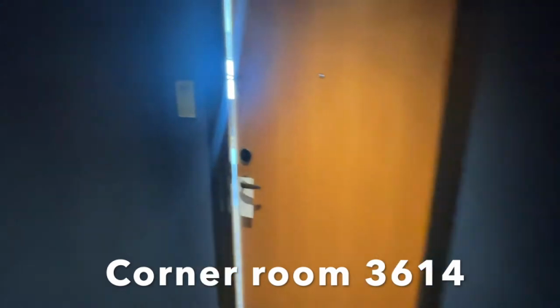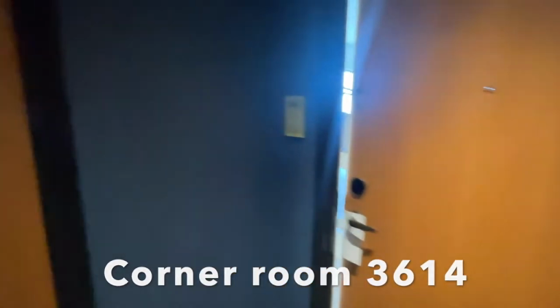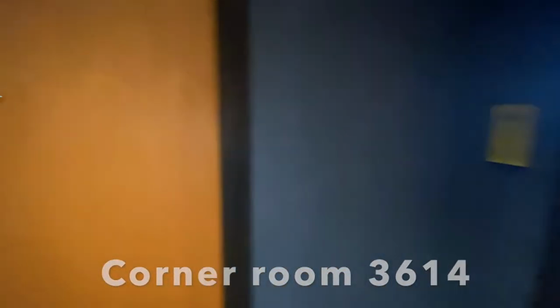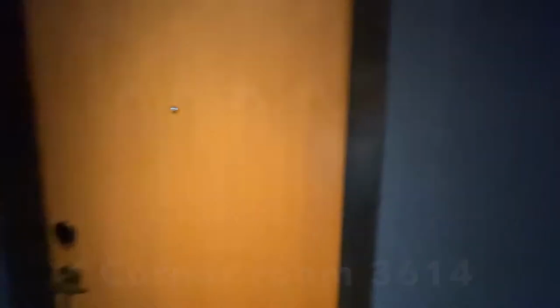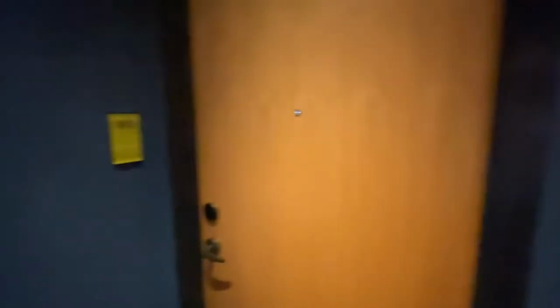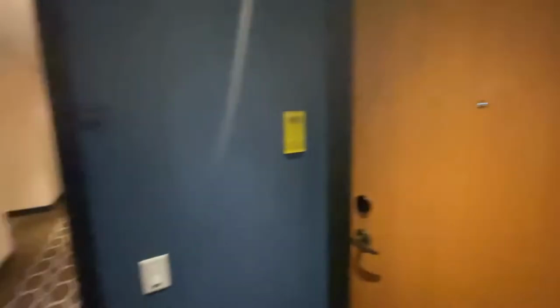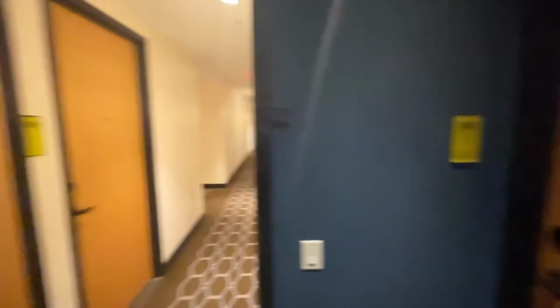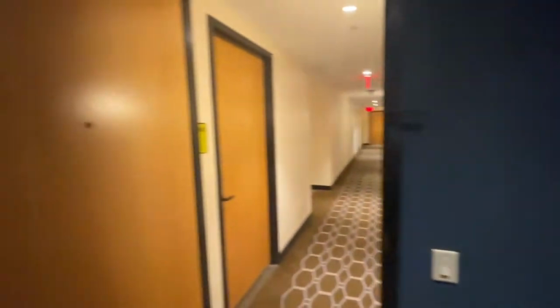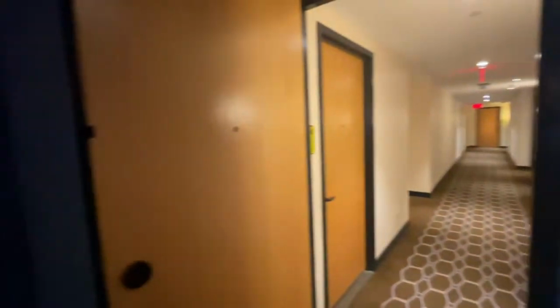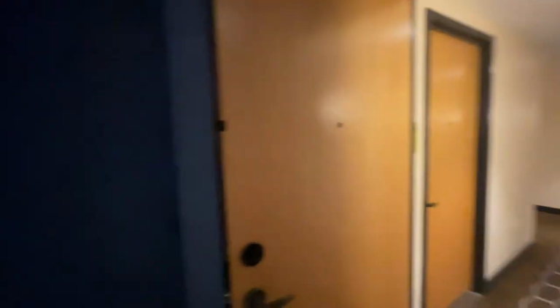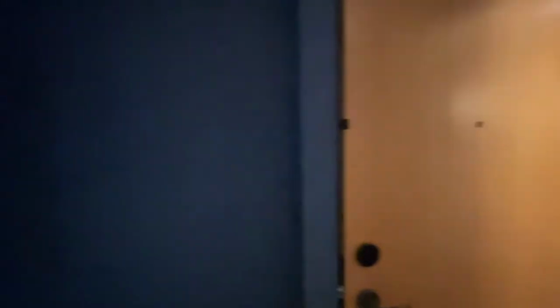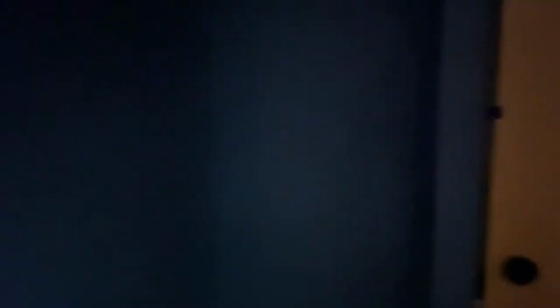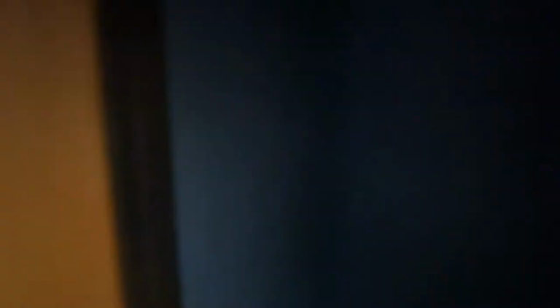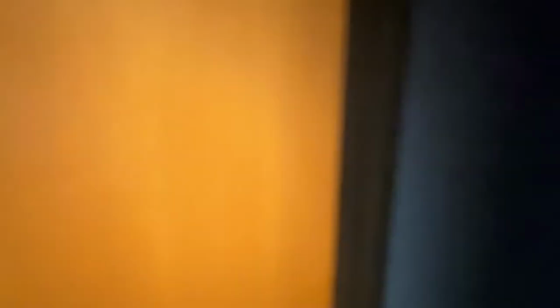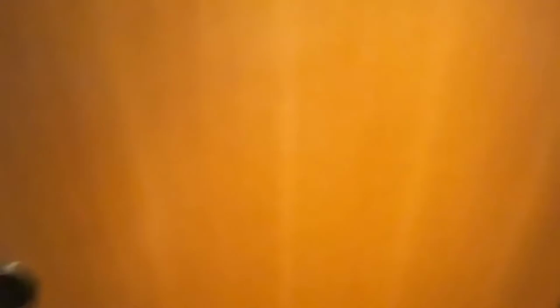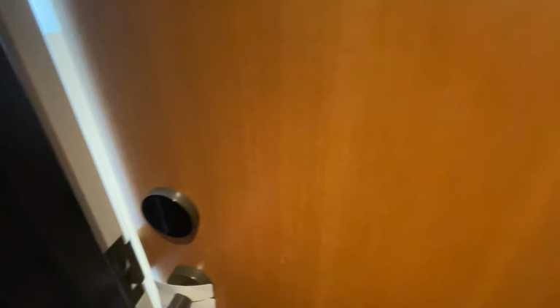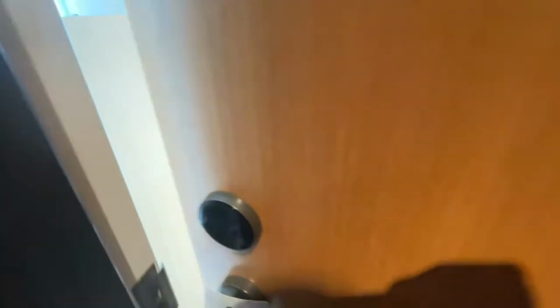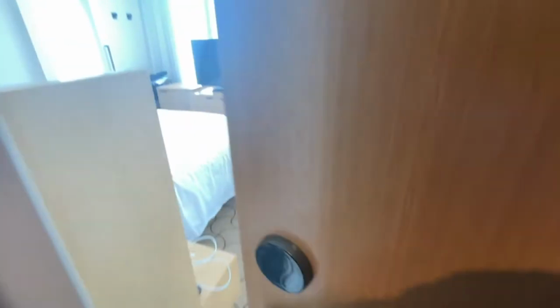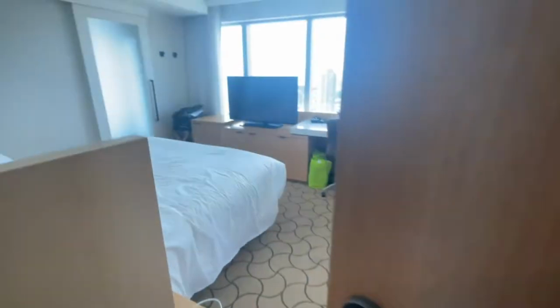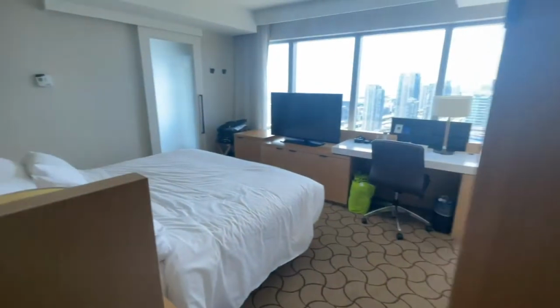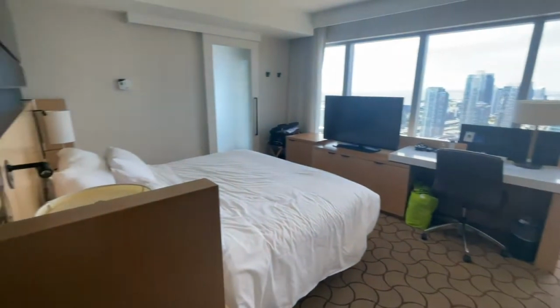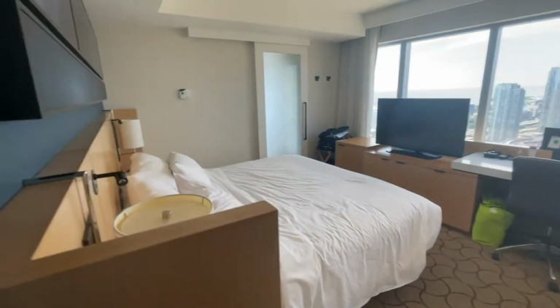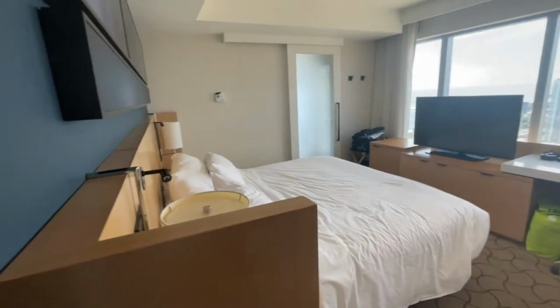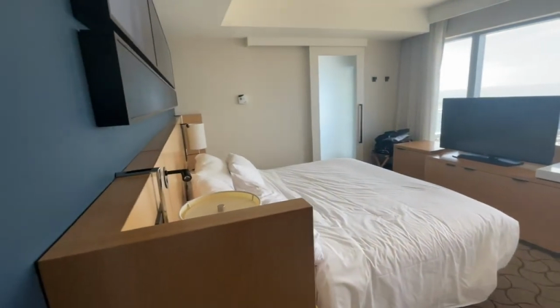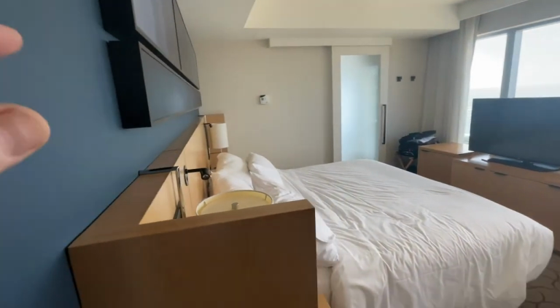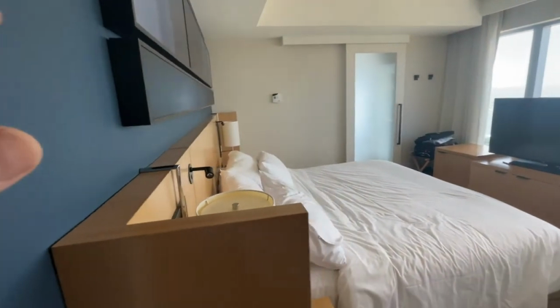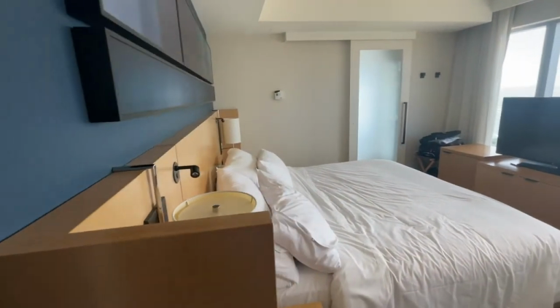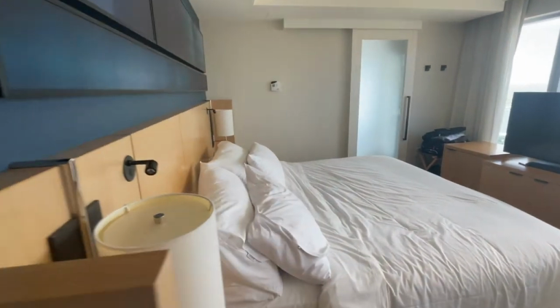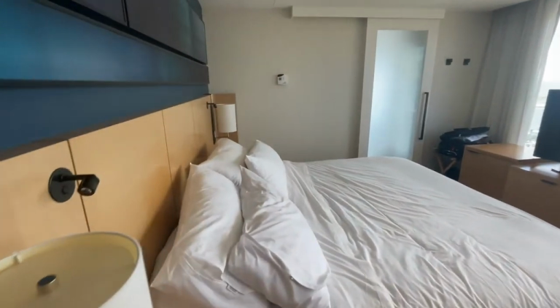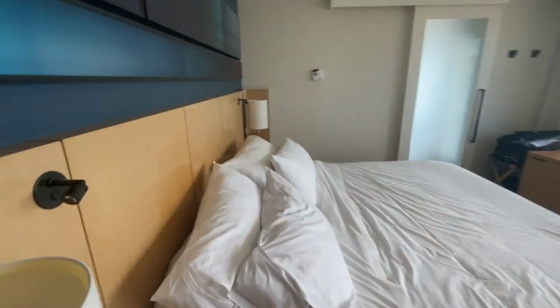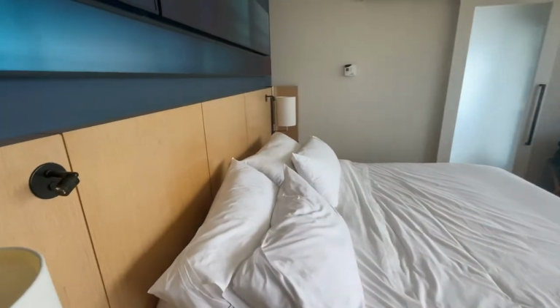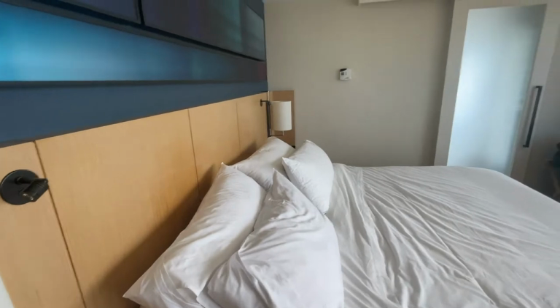It's in a connecting hallway door, and this is the room. When you first walk in, the bed is to the left — a nice king-size bed.